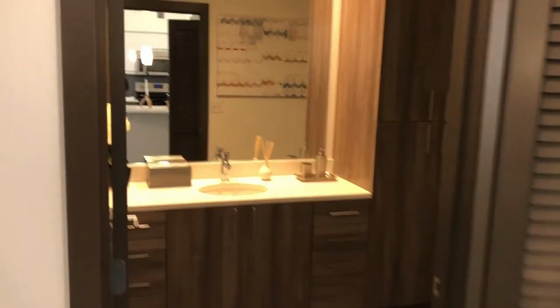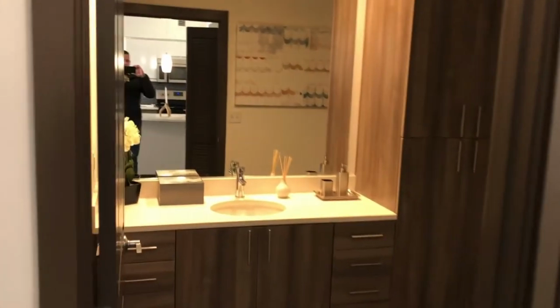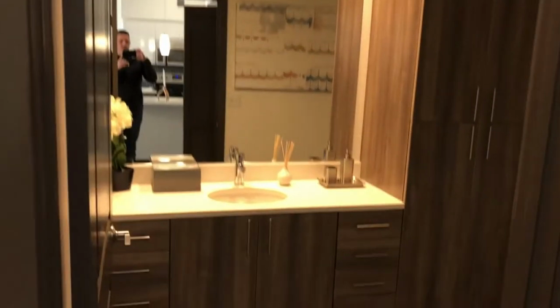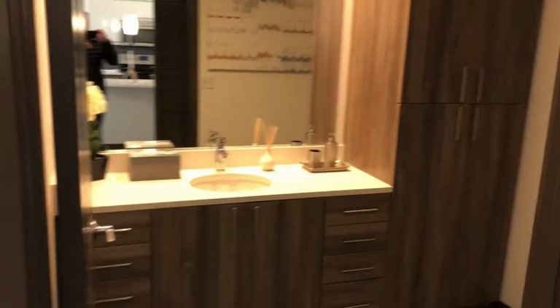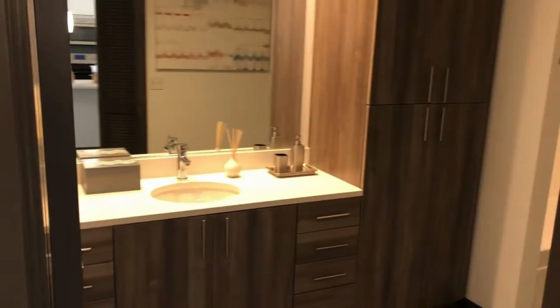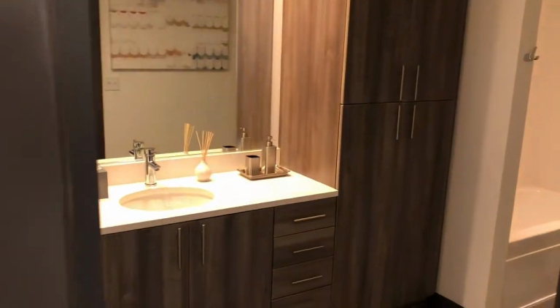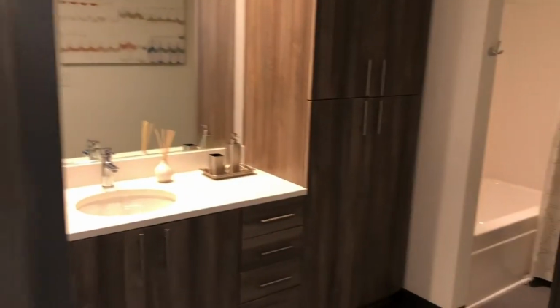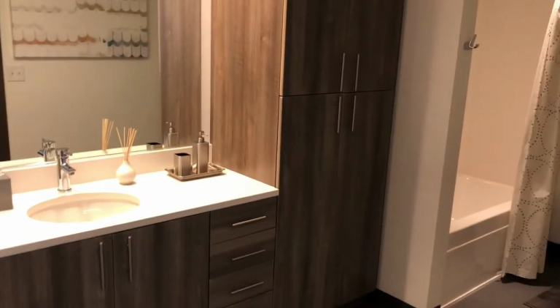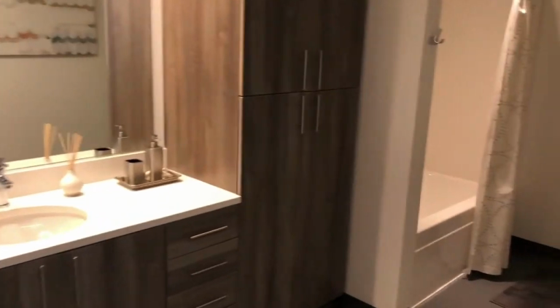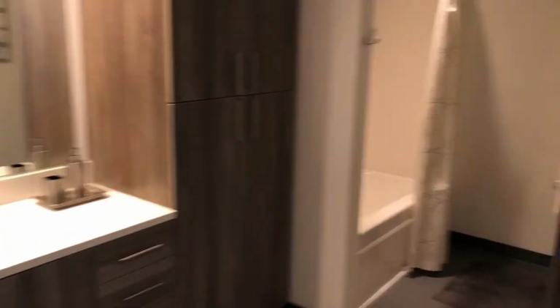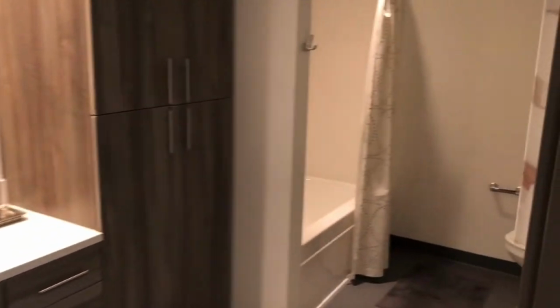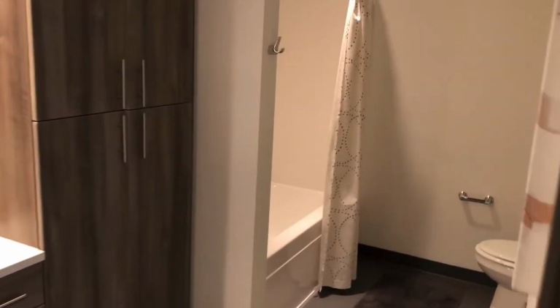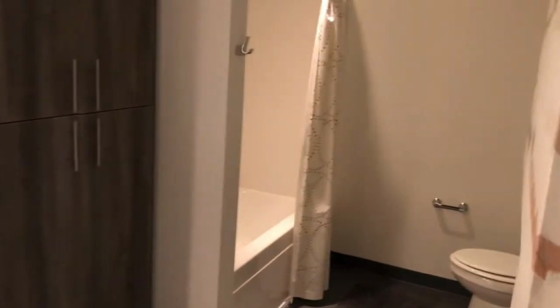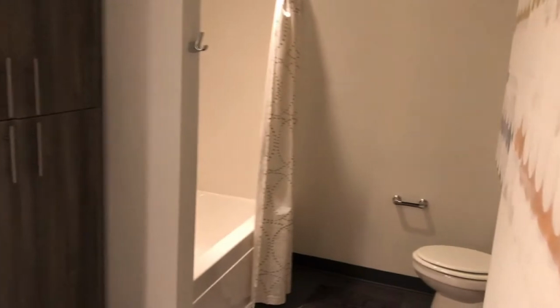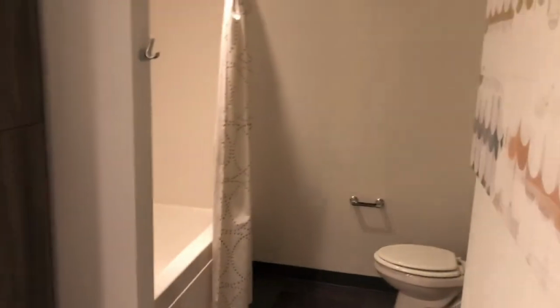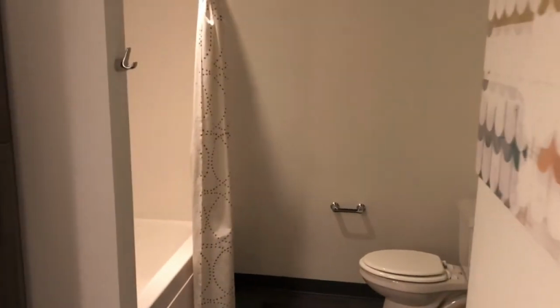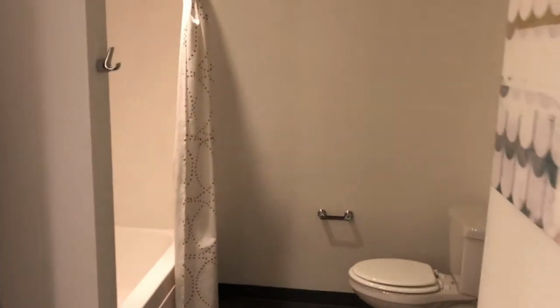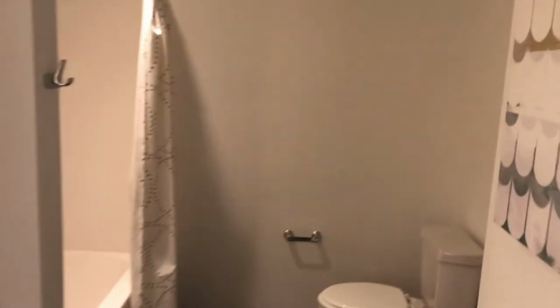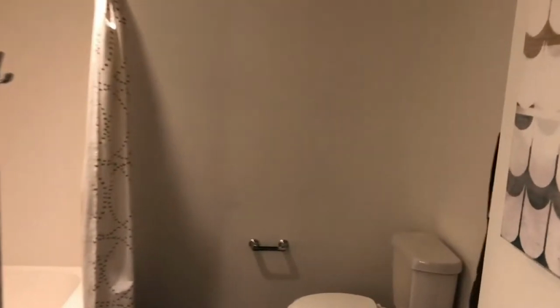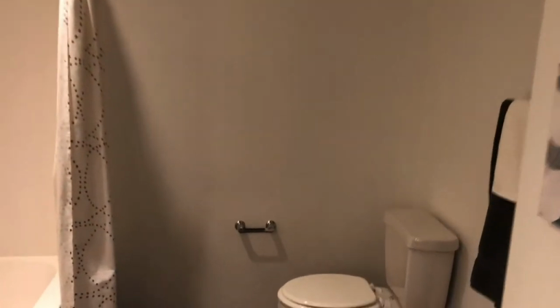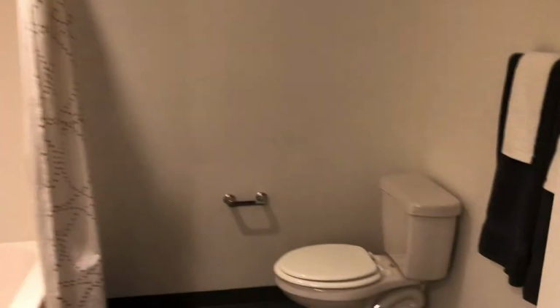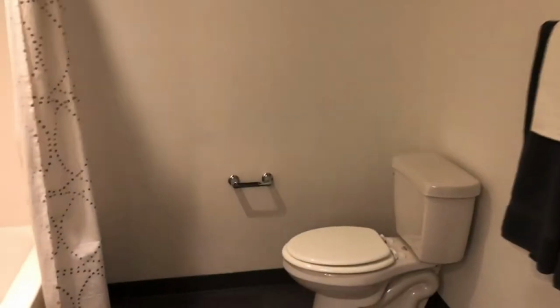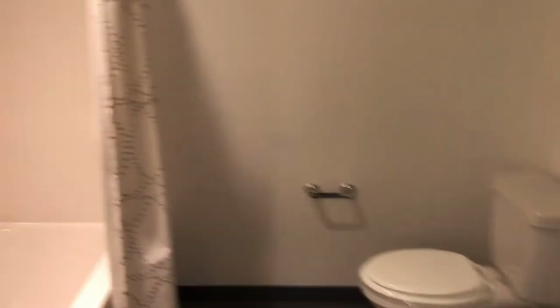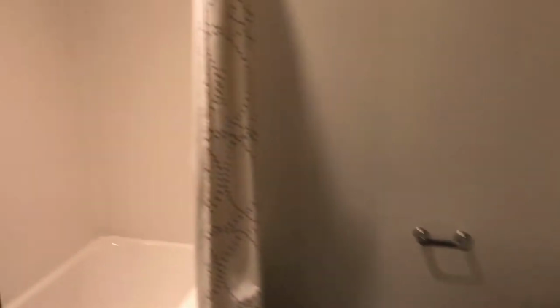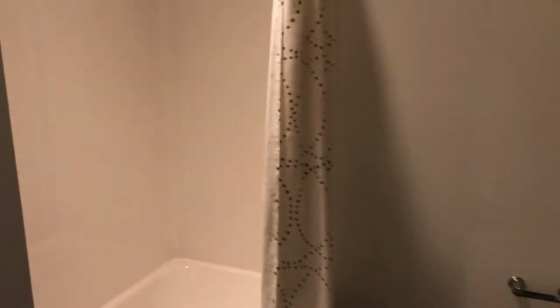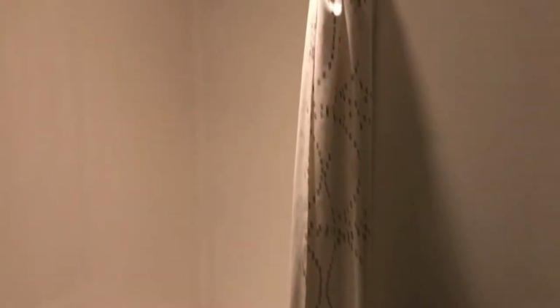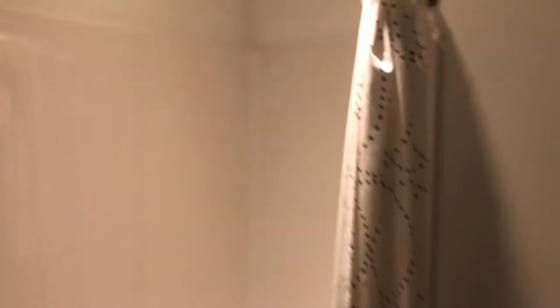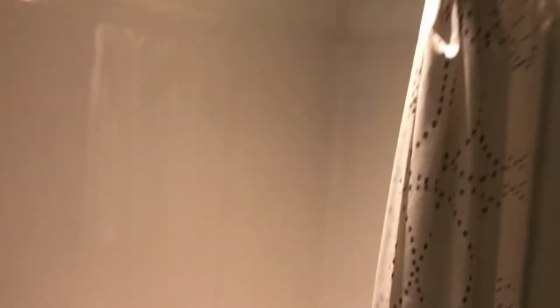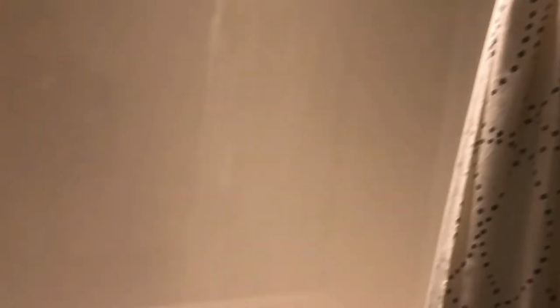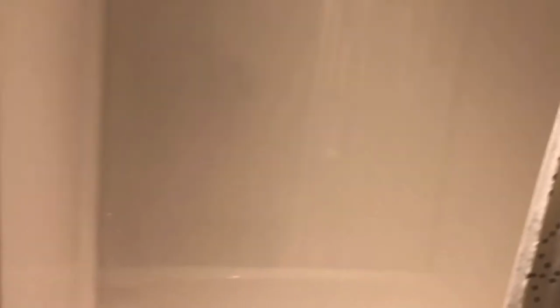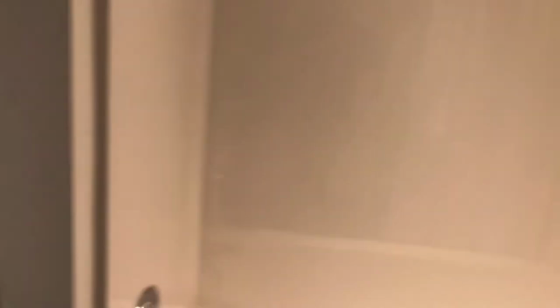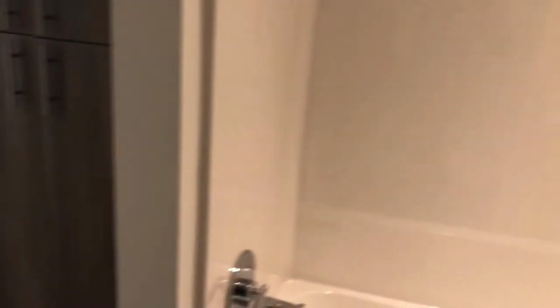Full-size high-efficiency washers and dryers are conveniently located between the bedroom and the bathroom. The bathroom features considerable linen storage space as well as a full-size tub for soaking.